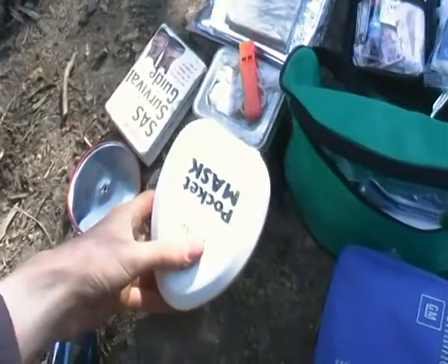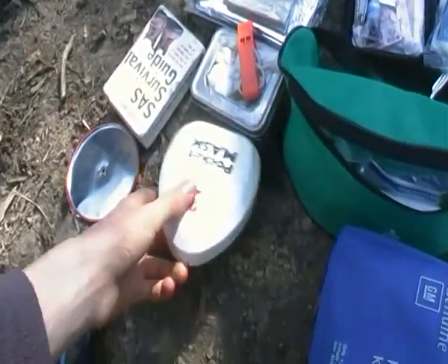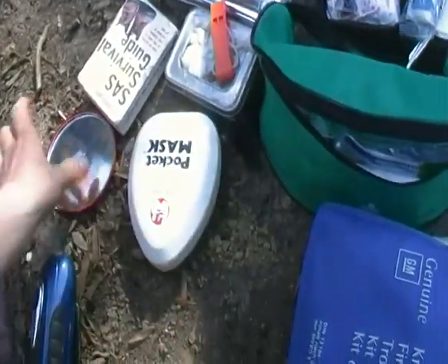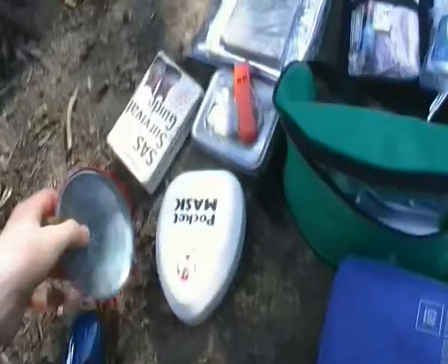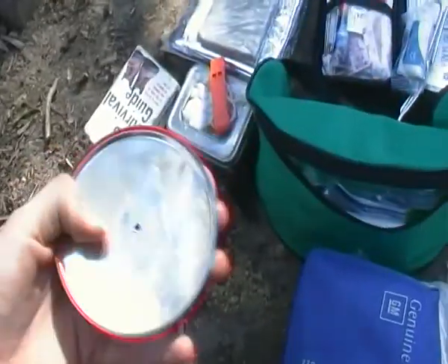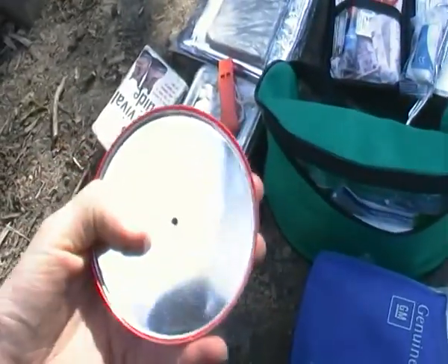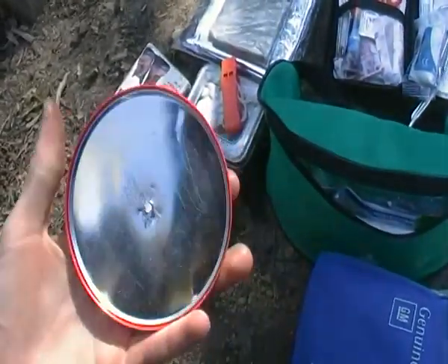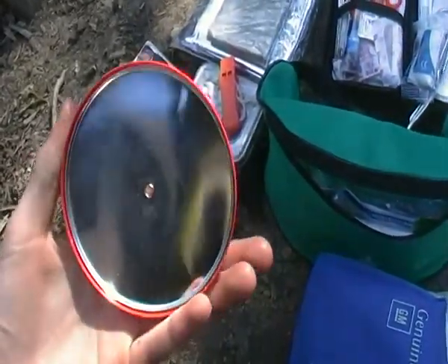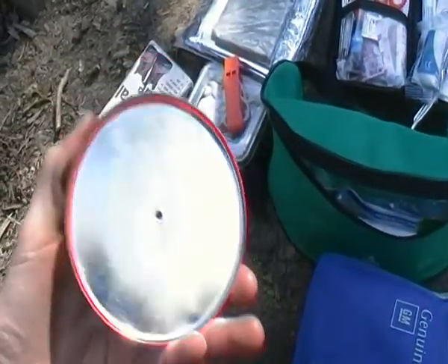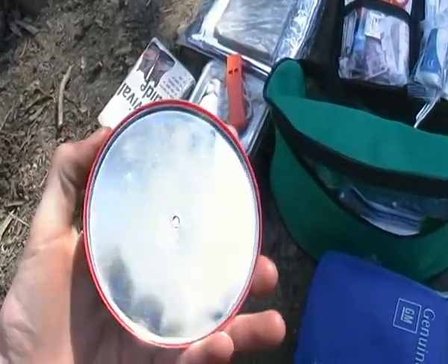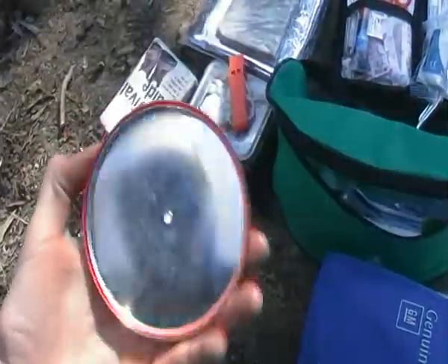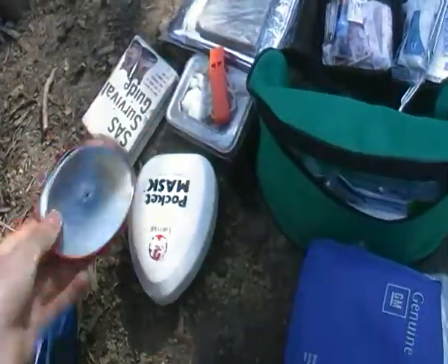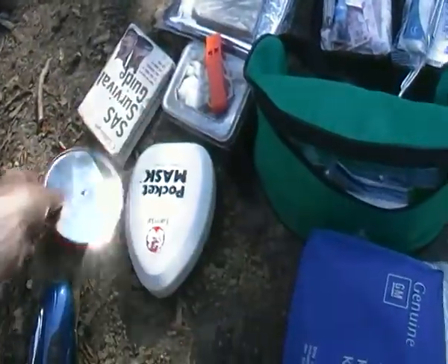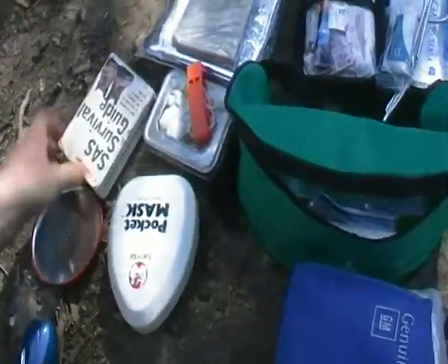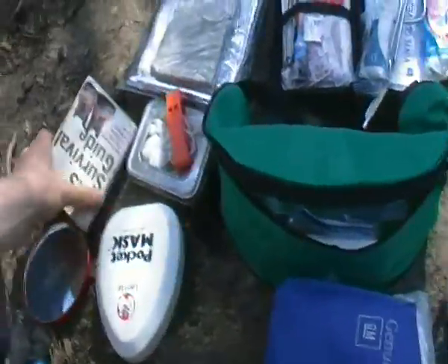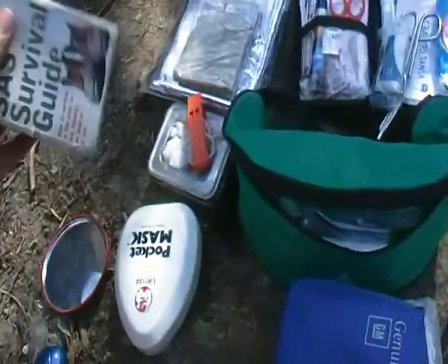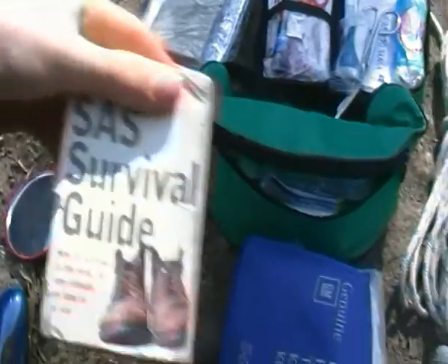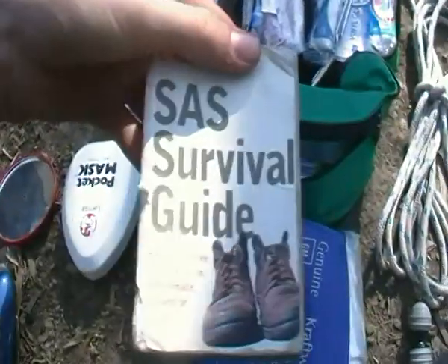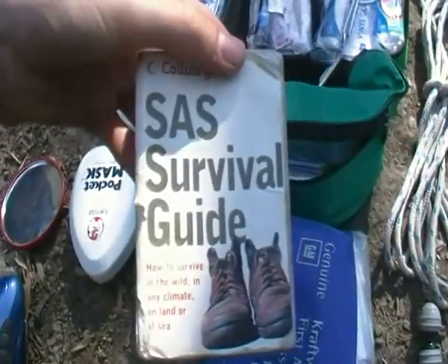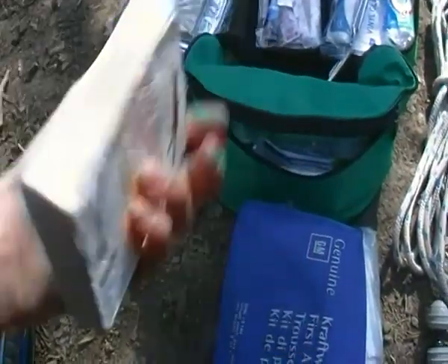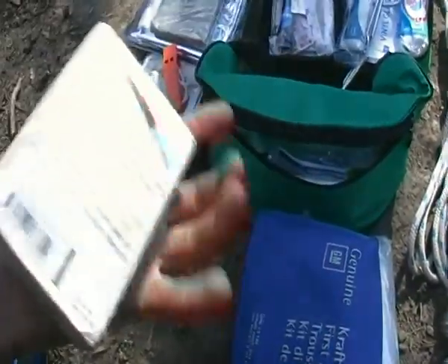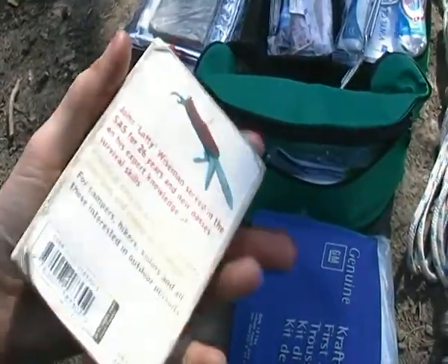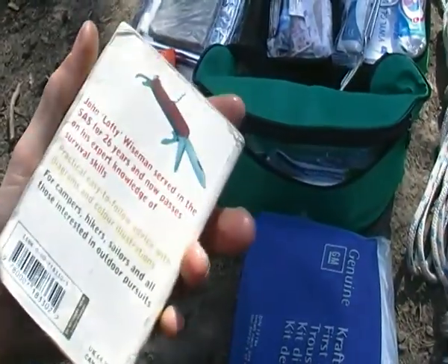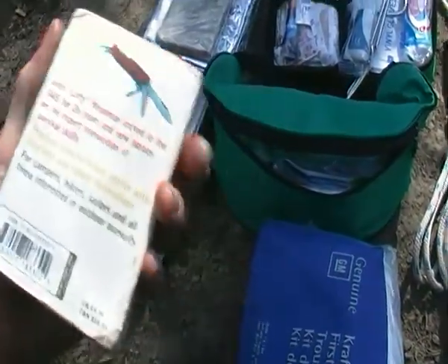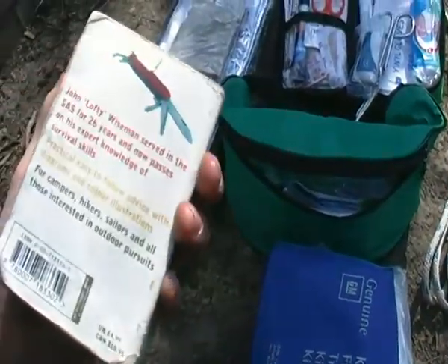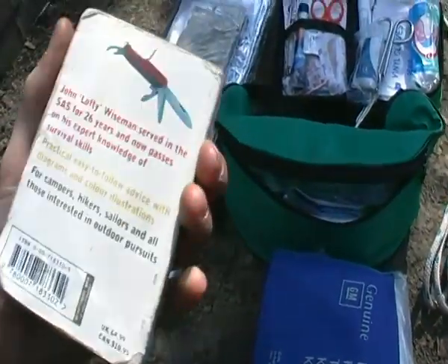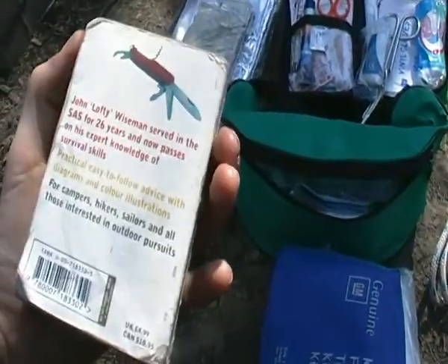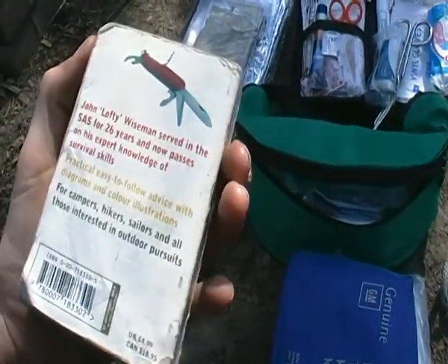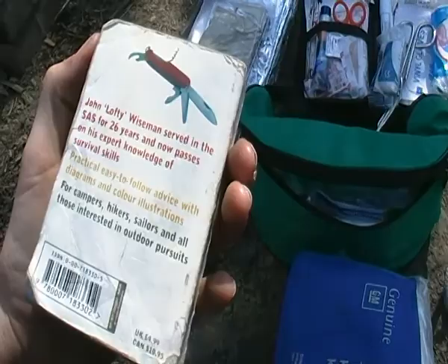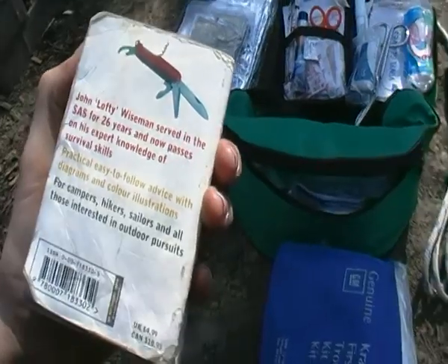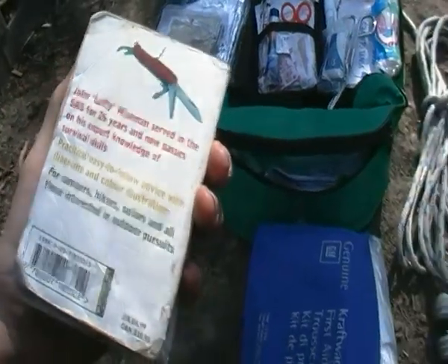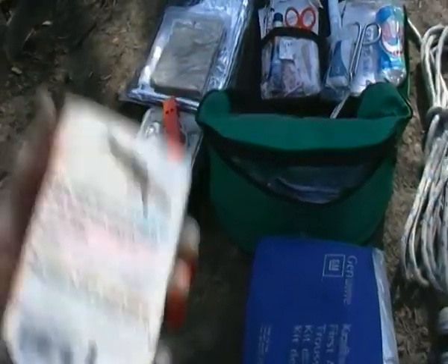Obviously the pocket mask. Heliograph — homemade, I'll show you how to make this in different videos. The classic SAS survival guide, really helpful. So thanks Lofty — or John.